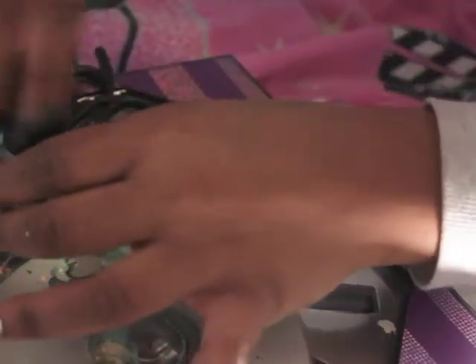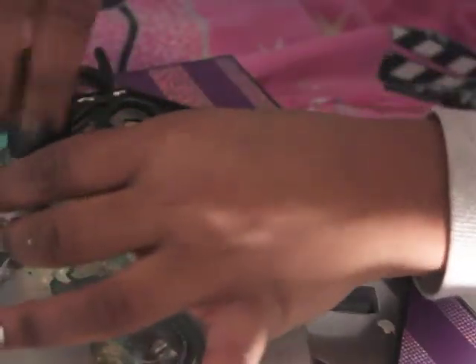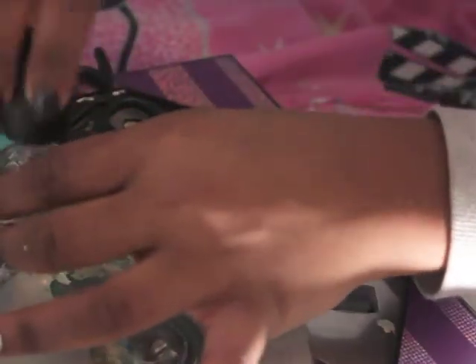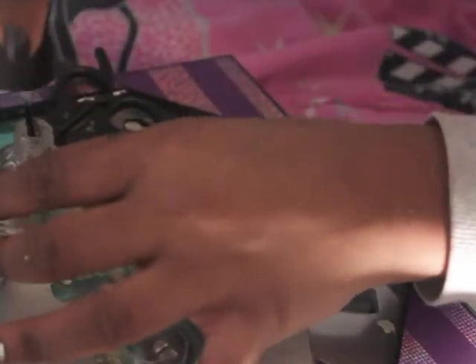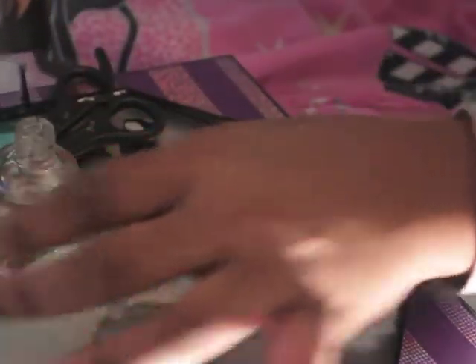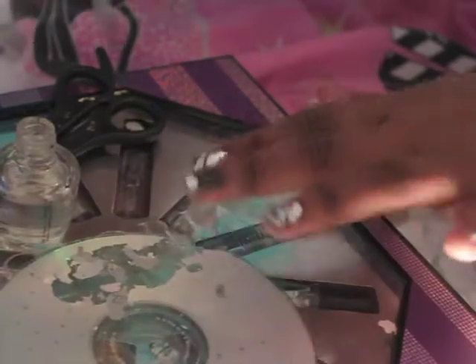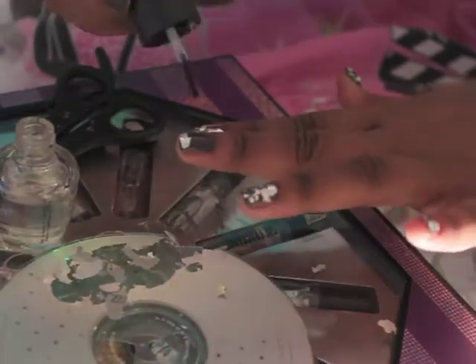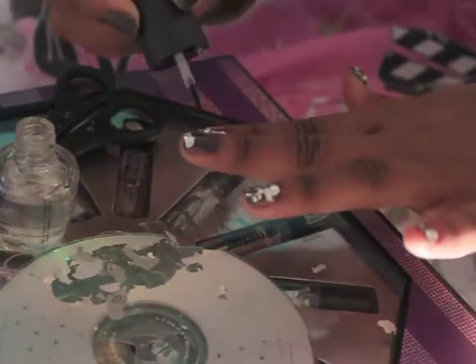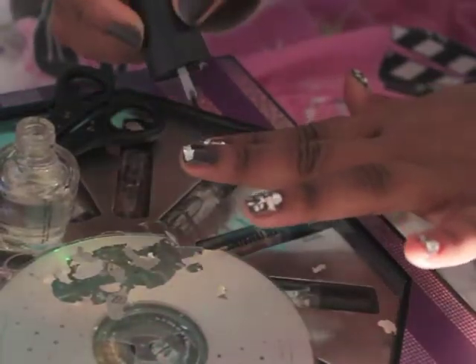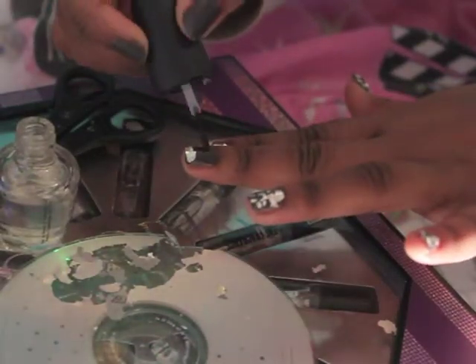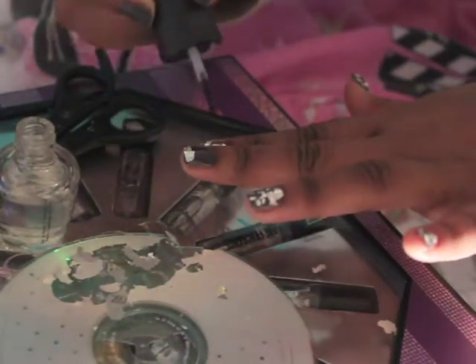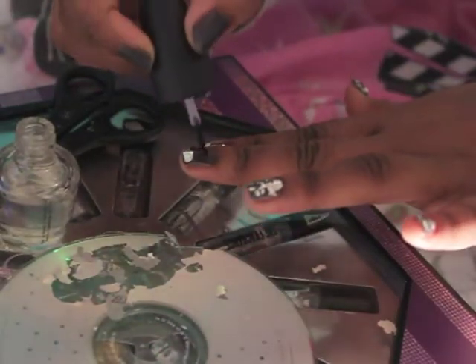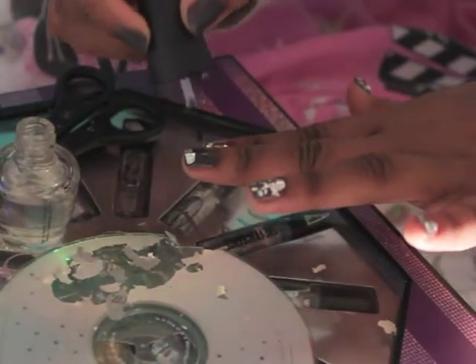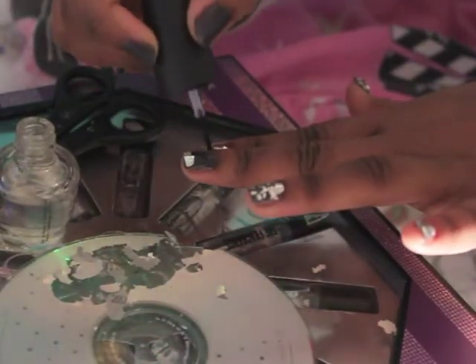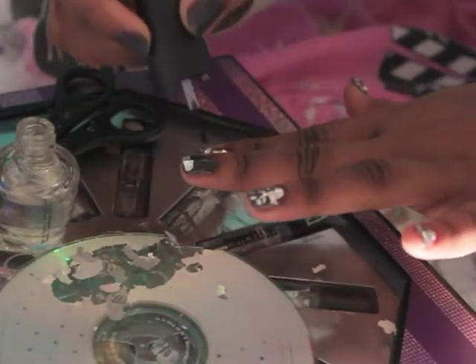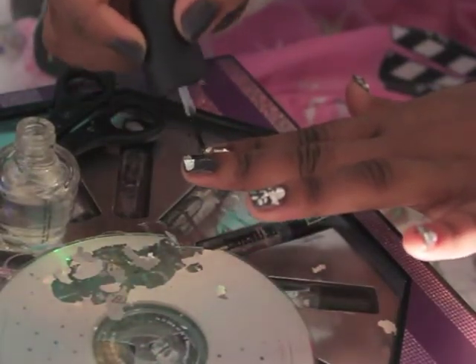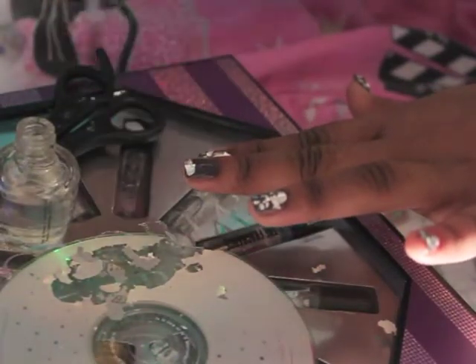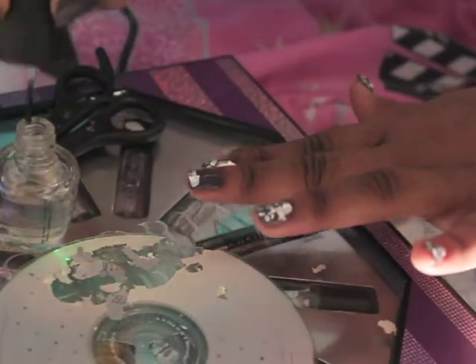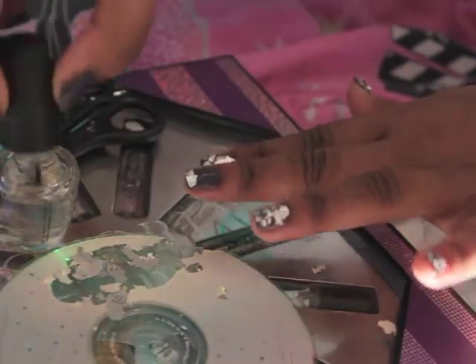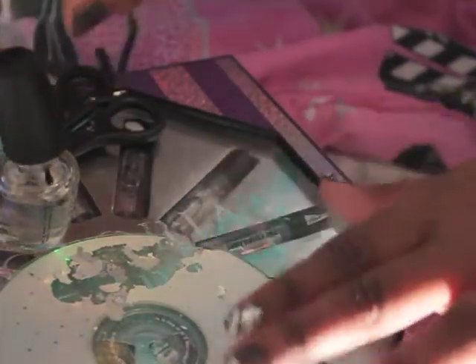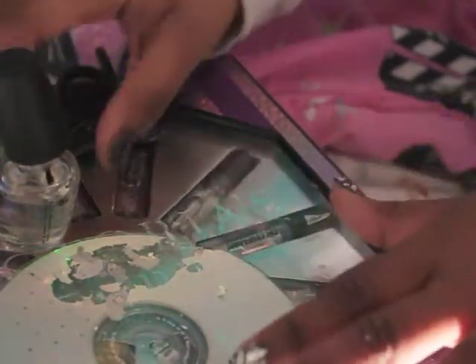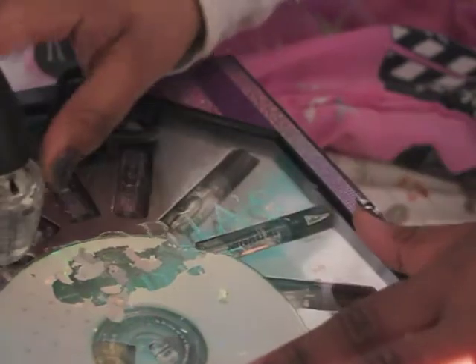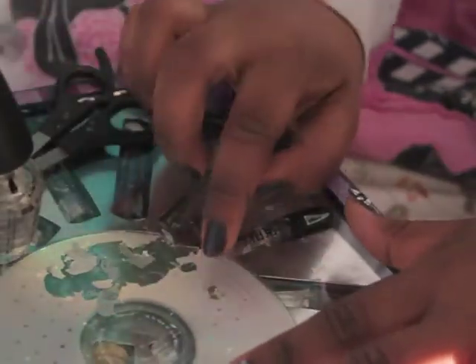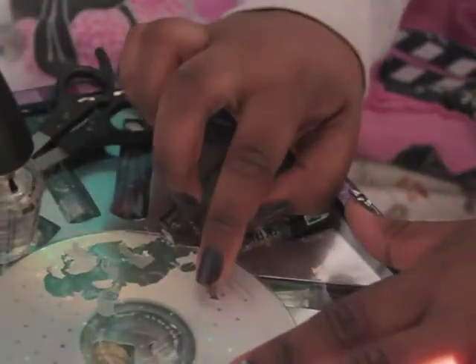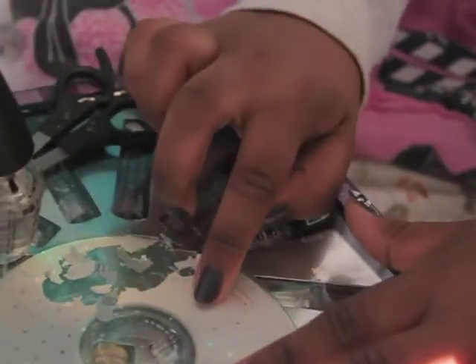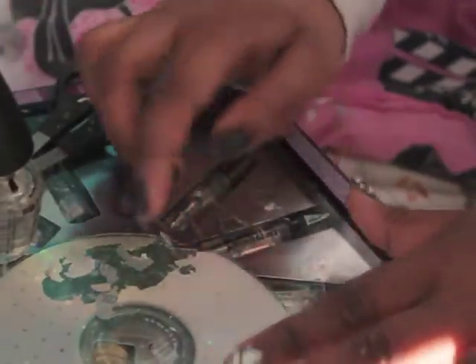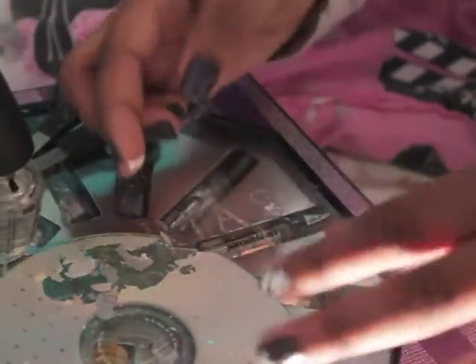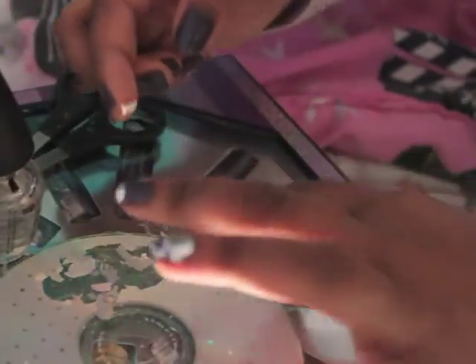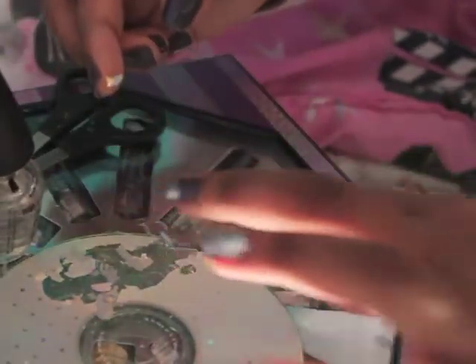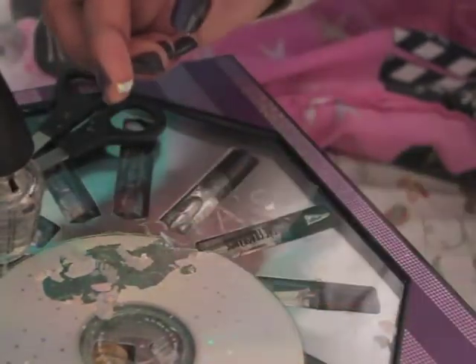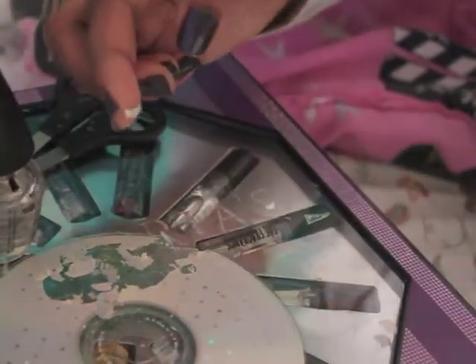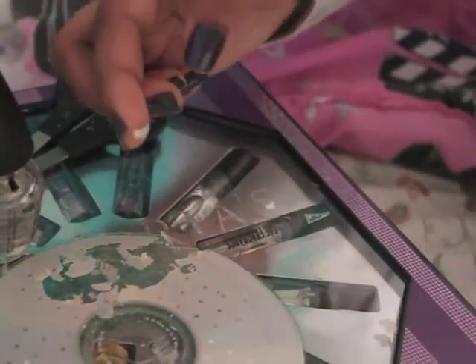You're going to take the top coat and you're going to dab it onto your nails in little blobs so it's kind of nice and tacky. Then you're going to take the little pieces one by one and just kind of pat them onto the nail.